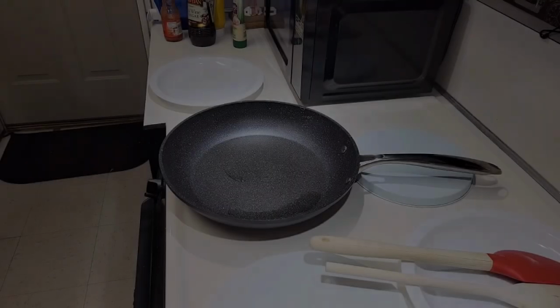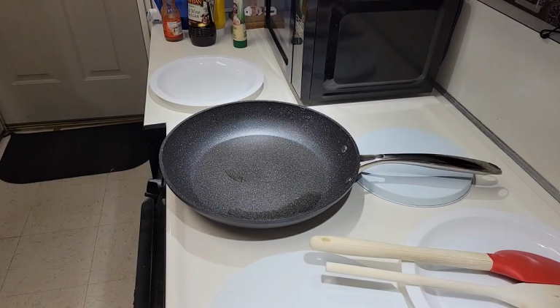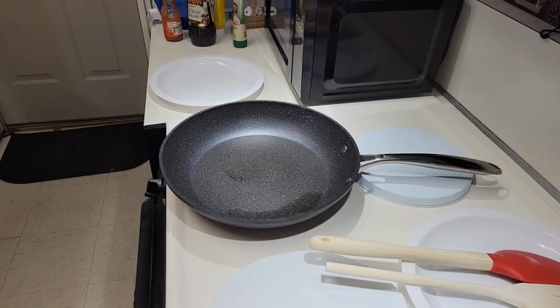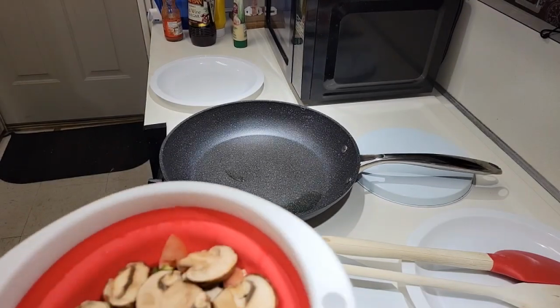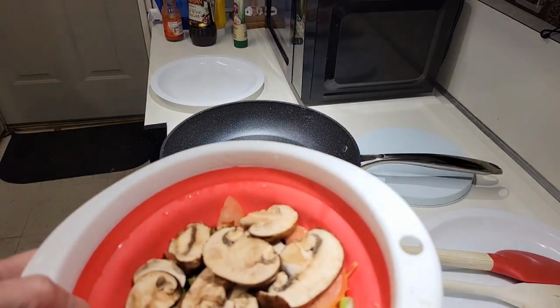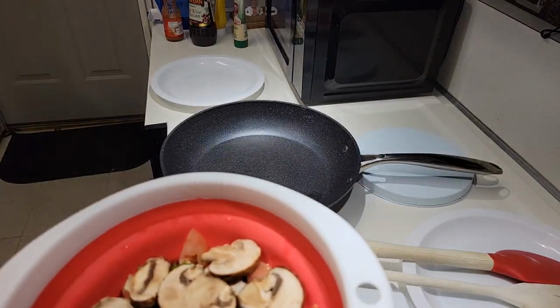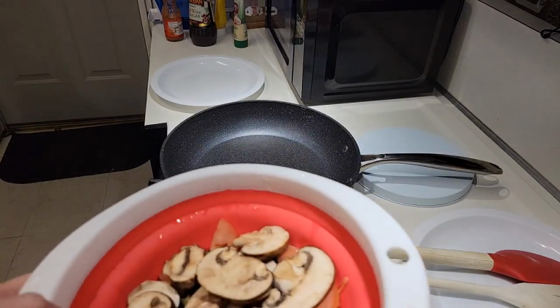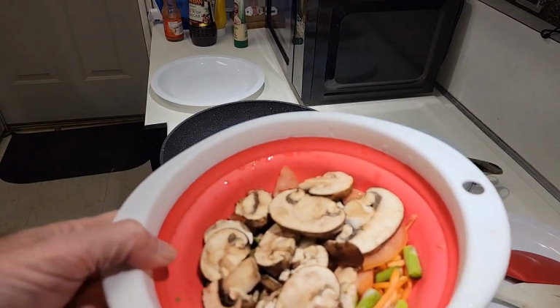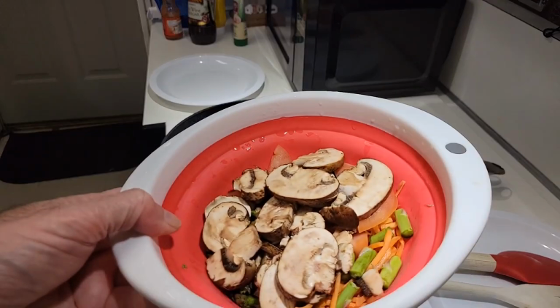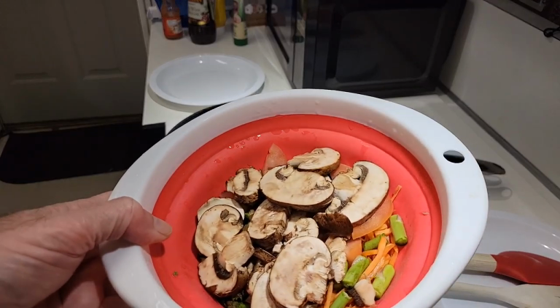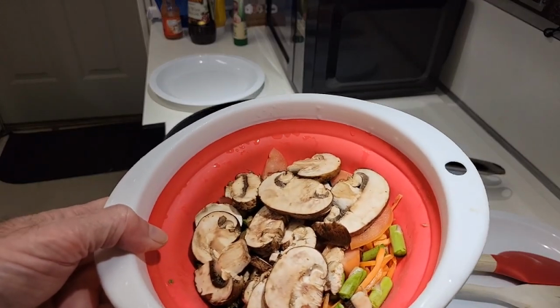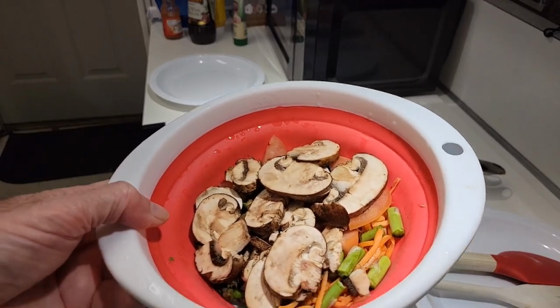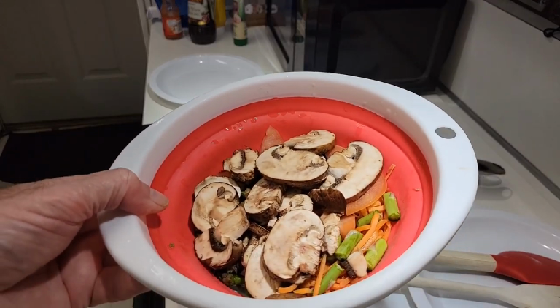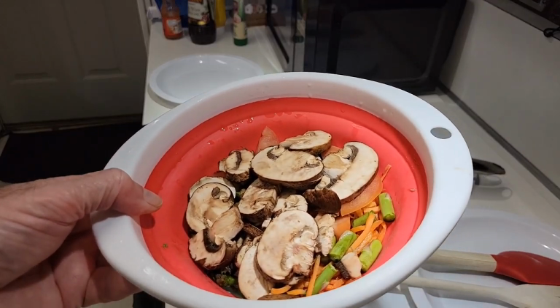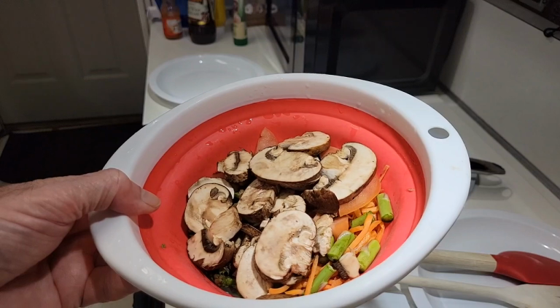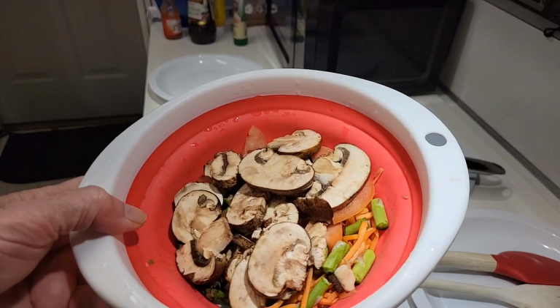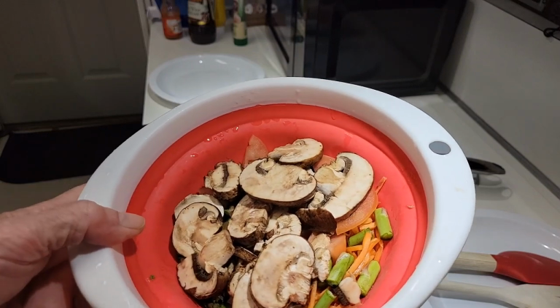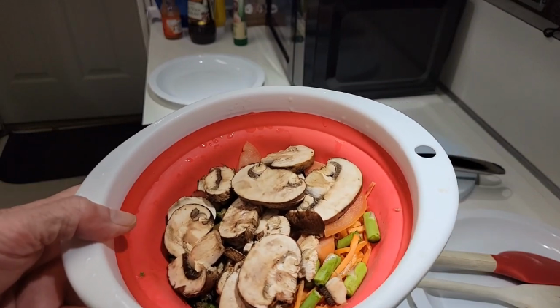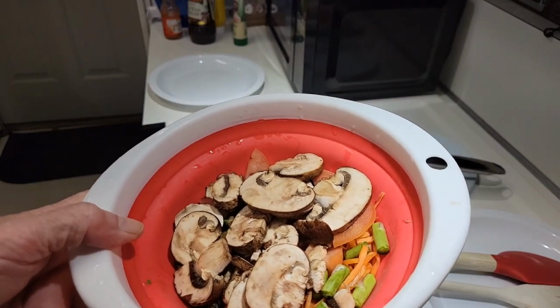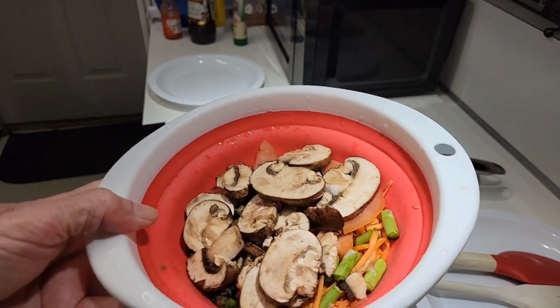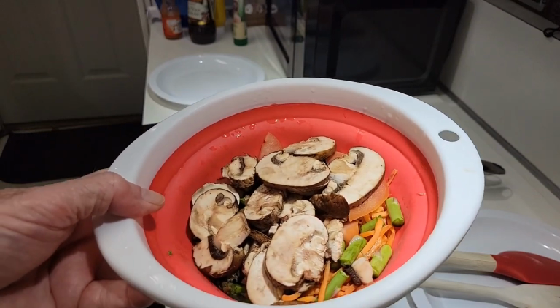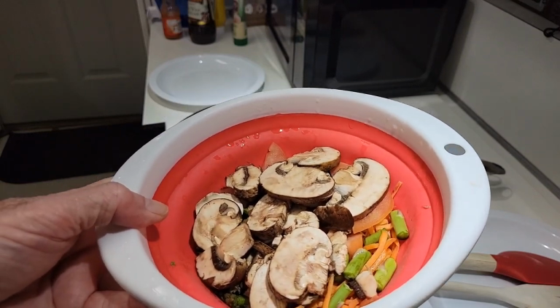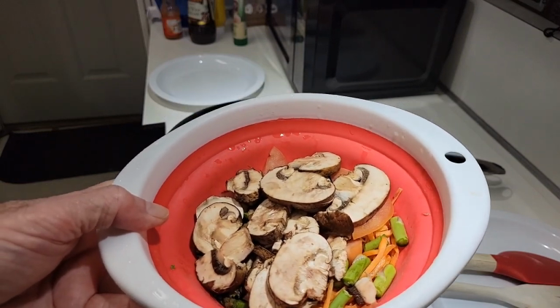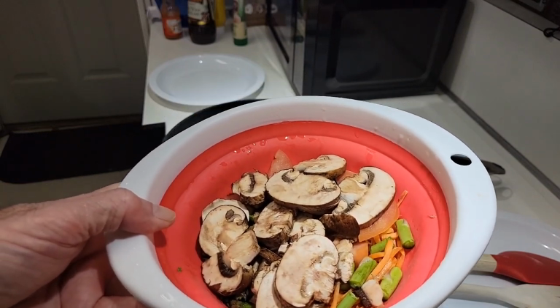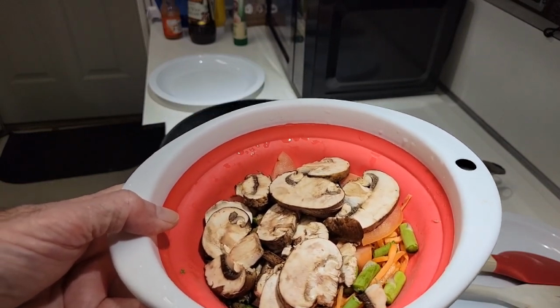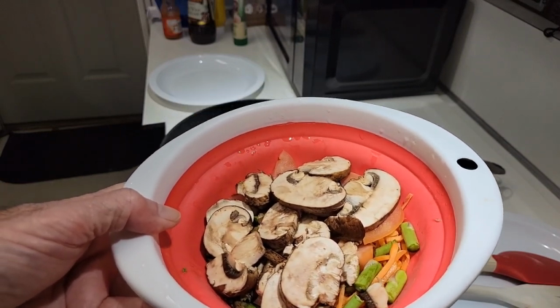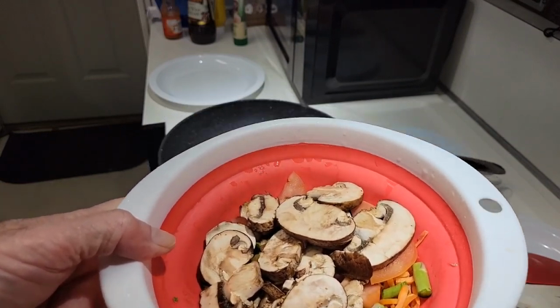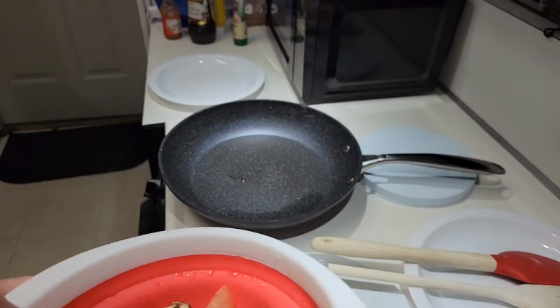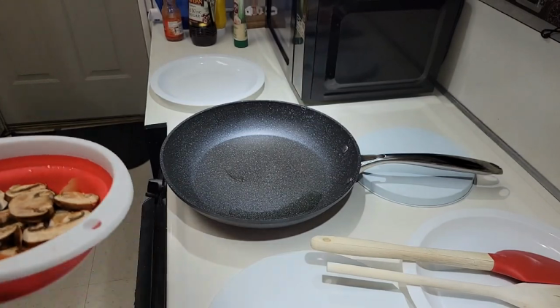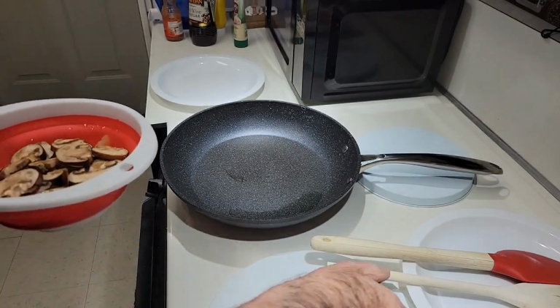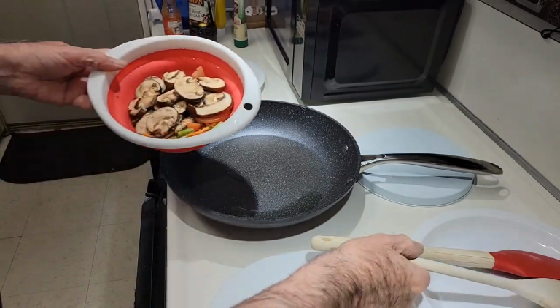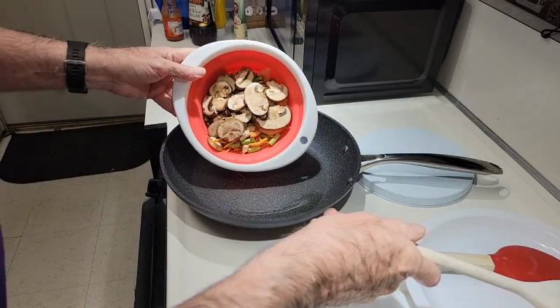Okay, next I'm going to stir fry the vegetables. It's a mix of carrots, asparagus, tomato, and portobello mushrooms and carrots. We'll put it in the pan here.